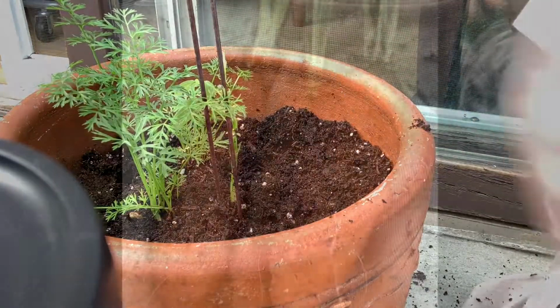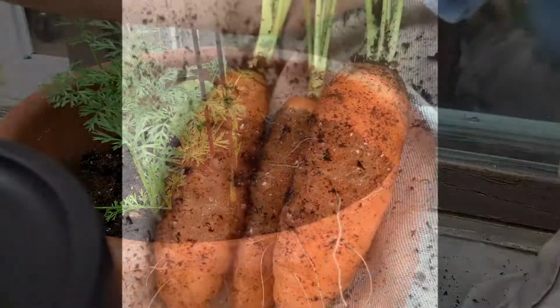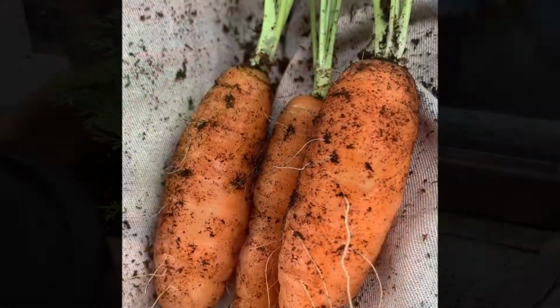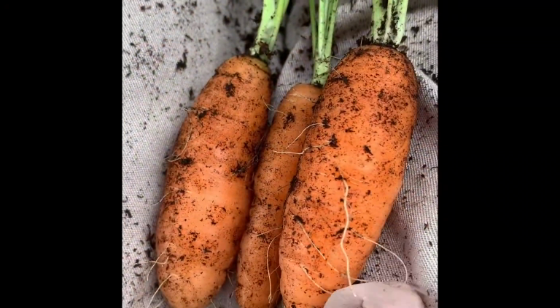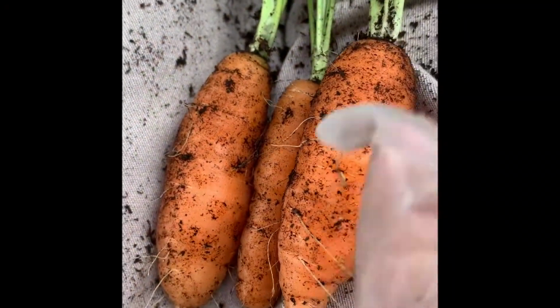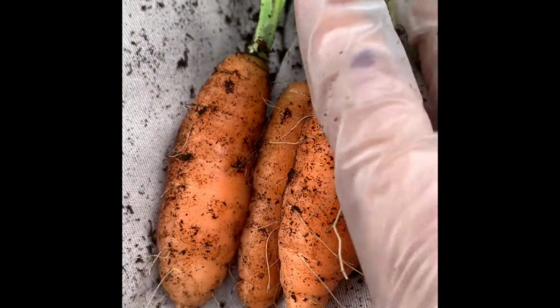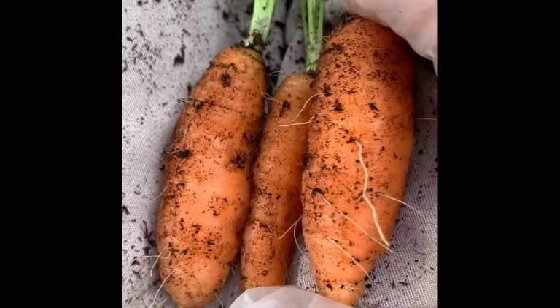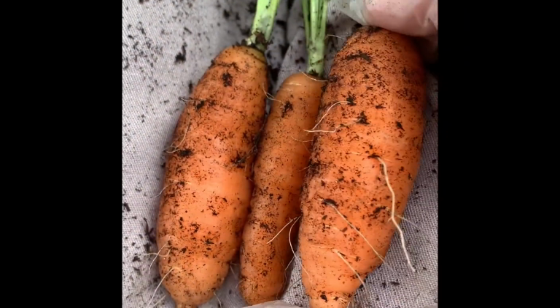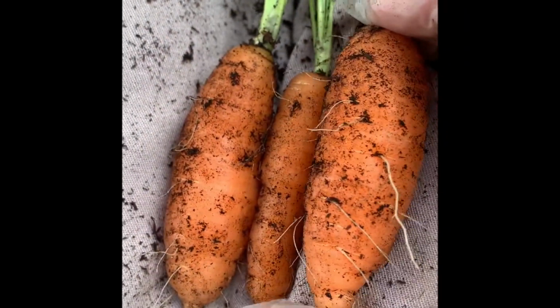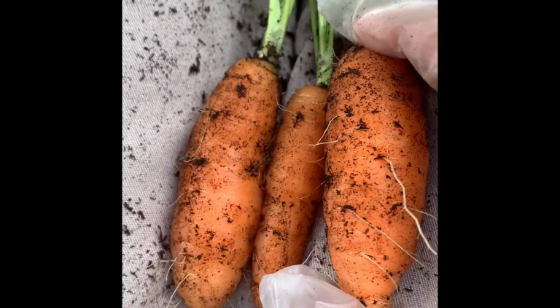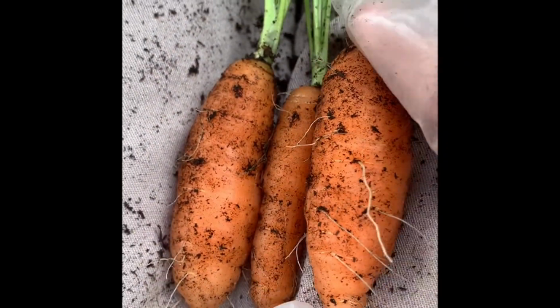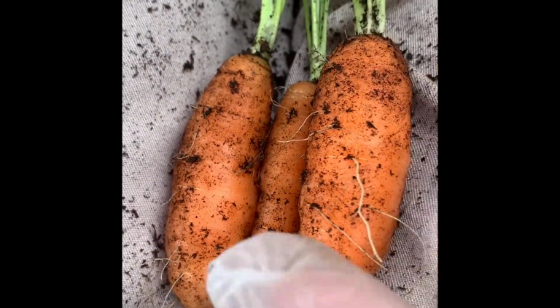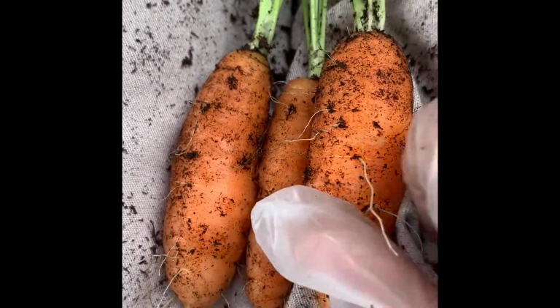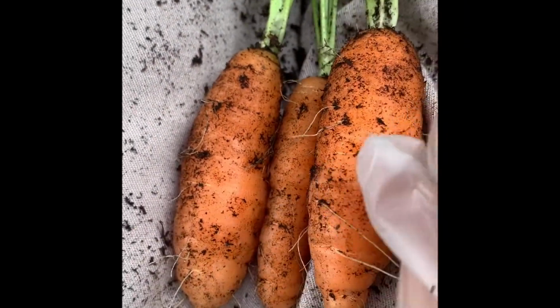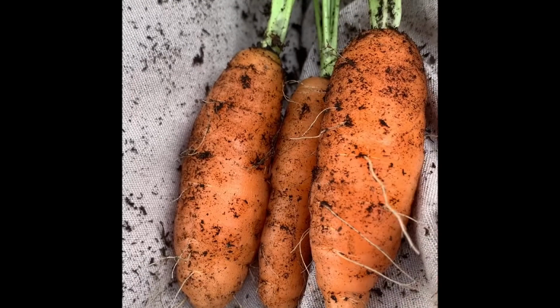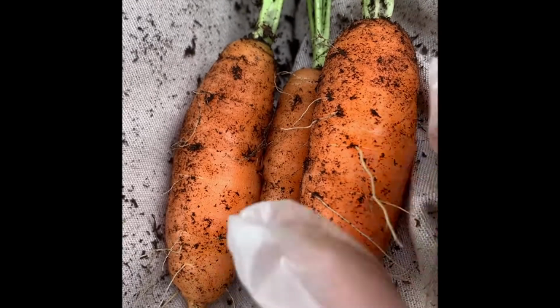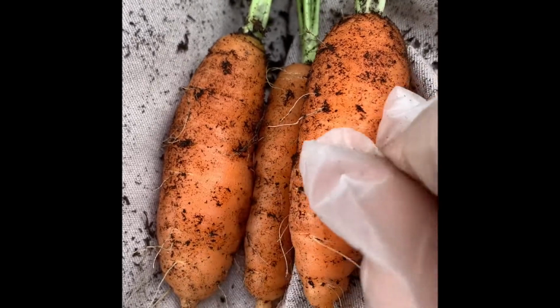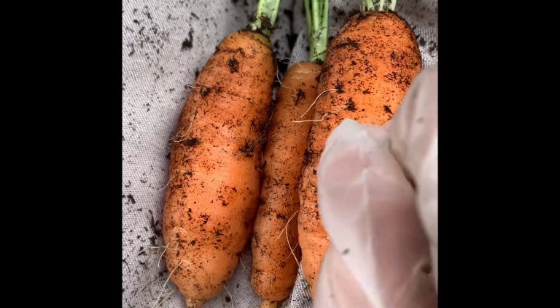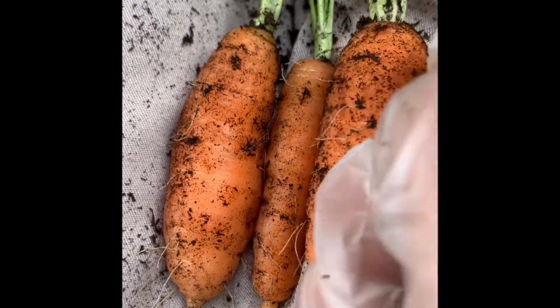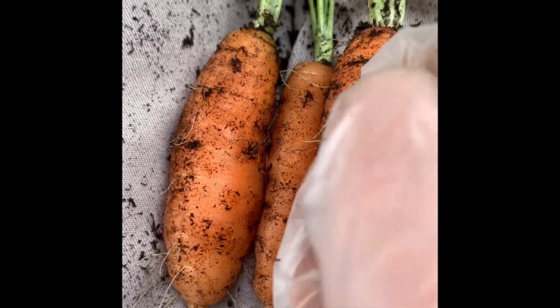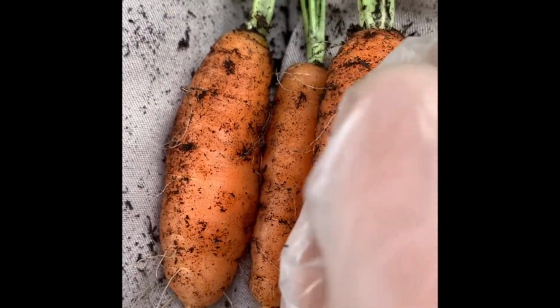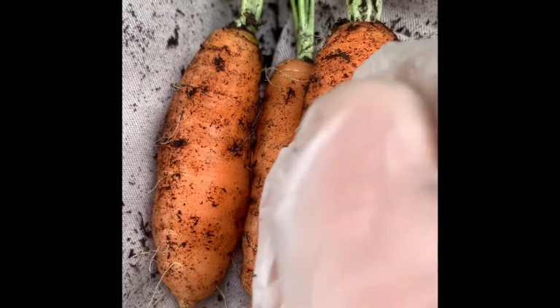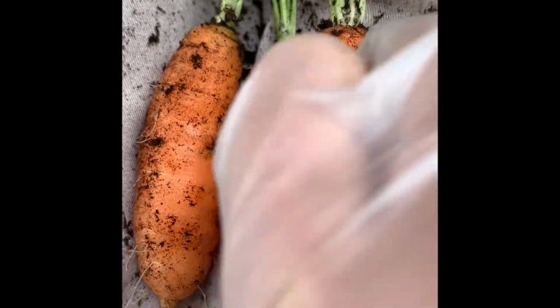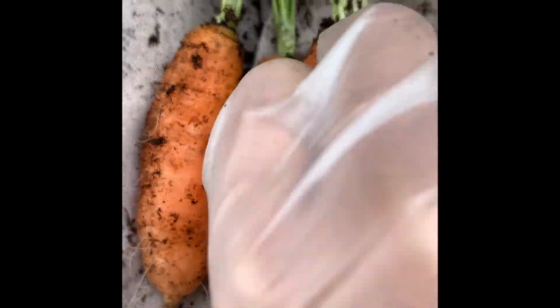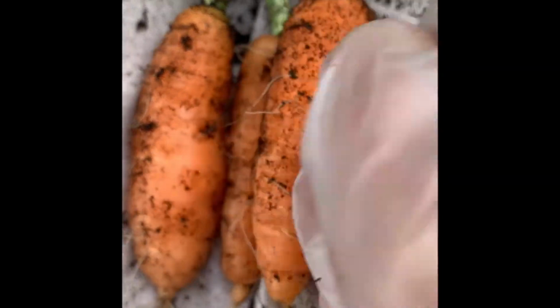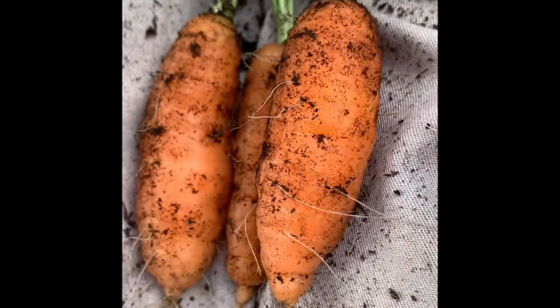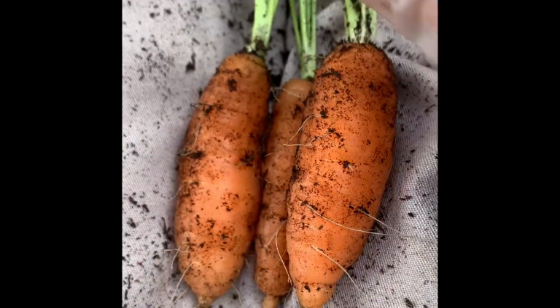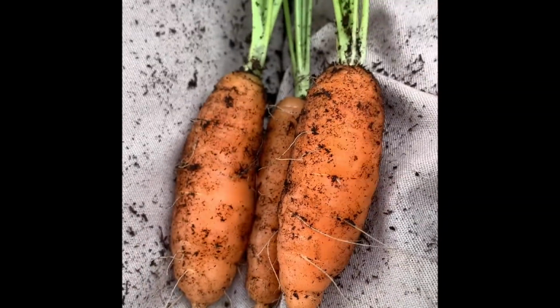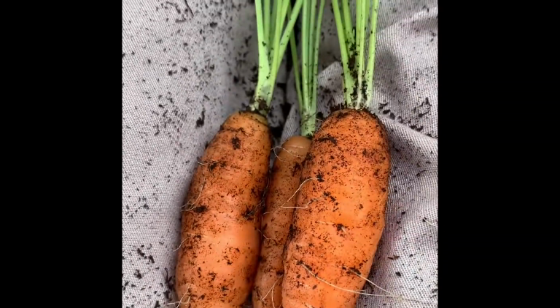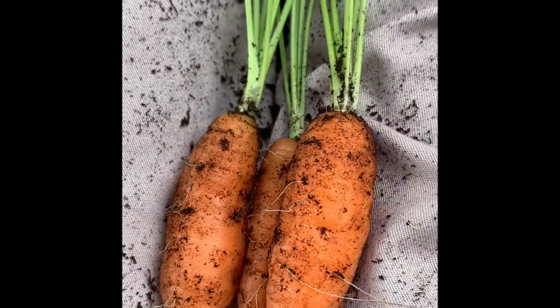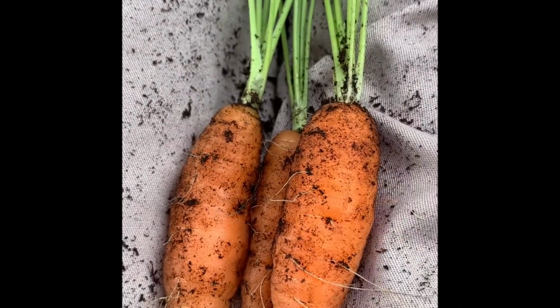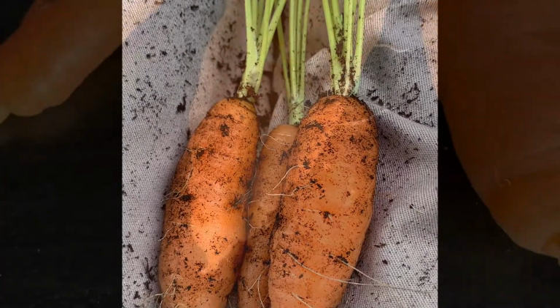So these are what they look like — just some roots on them. But yeah, that's what they look like. Bye!